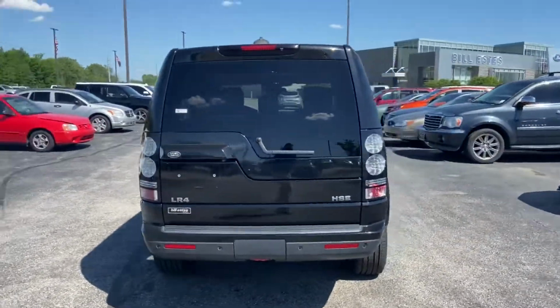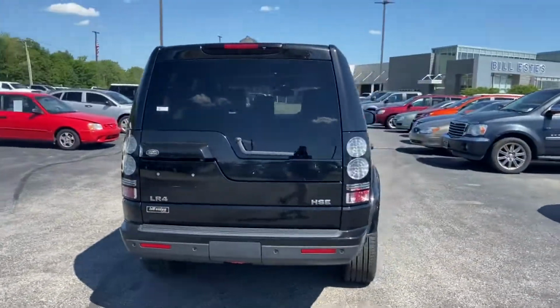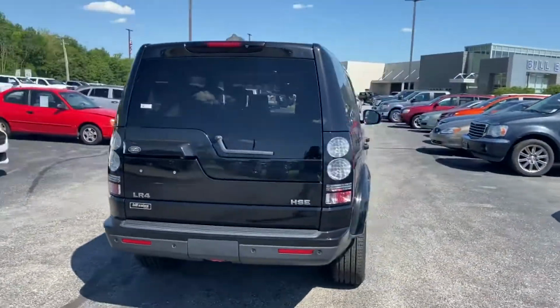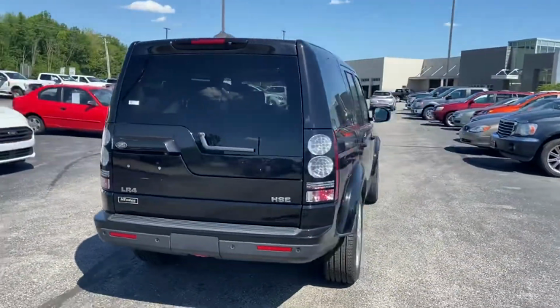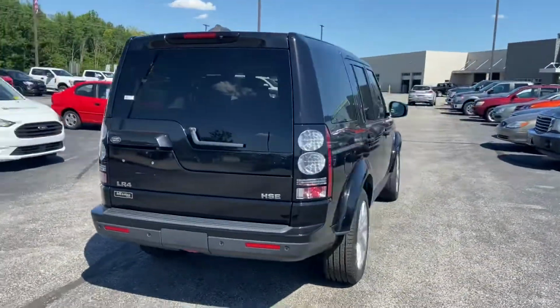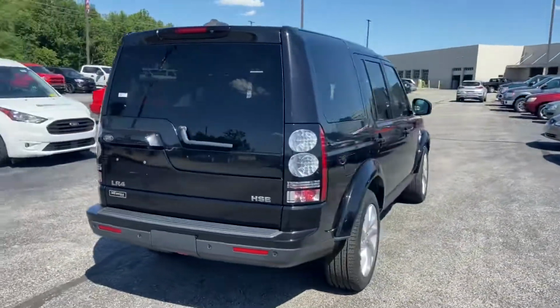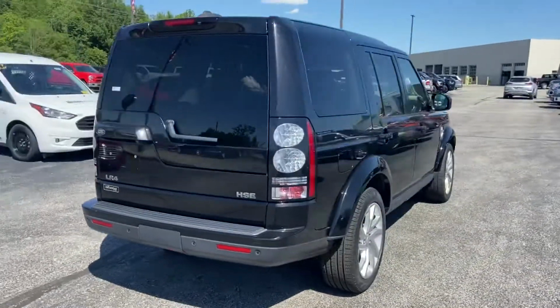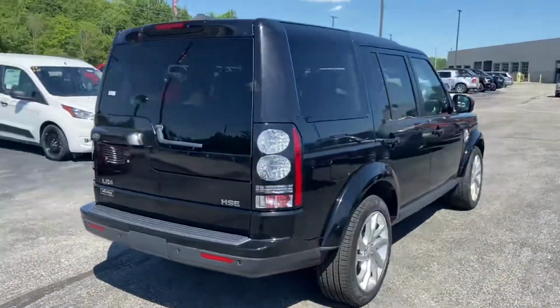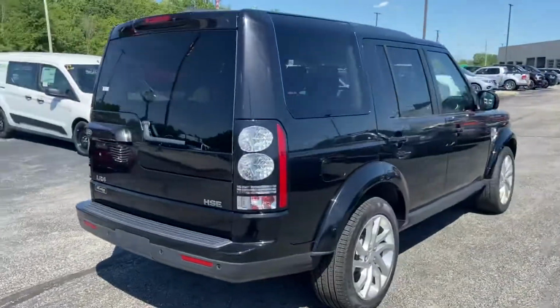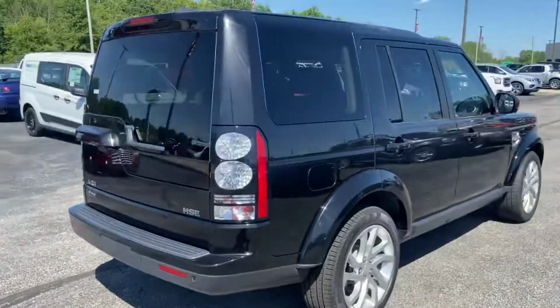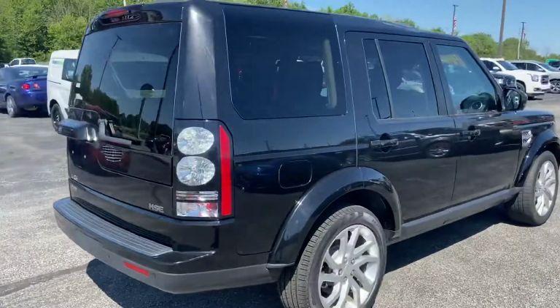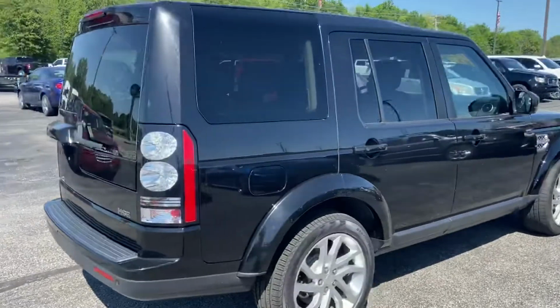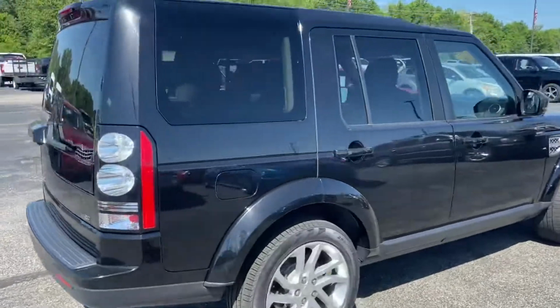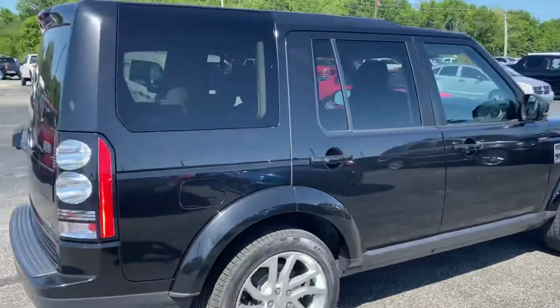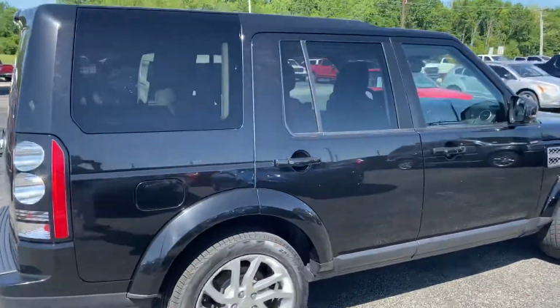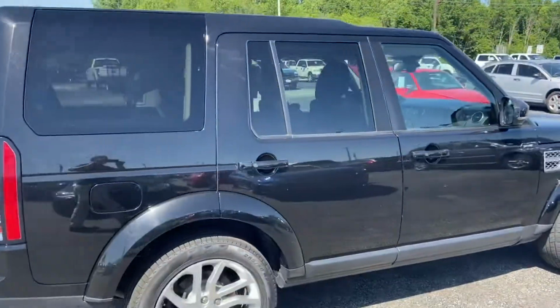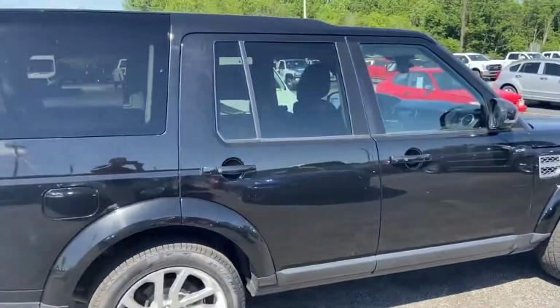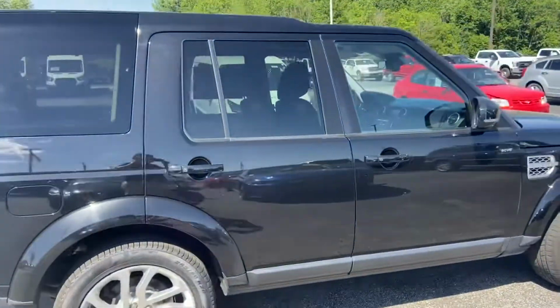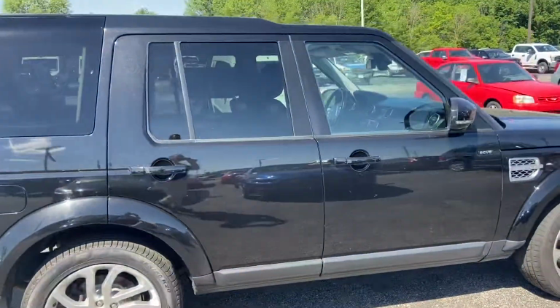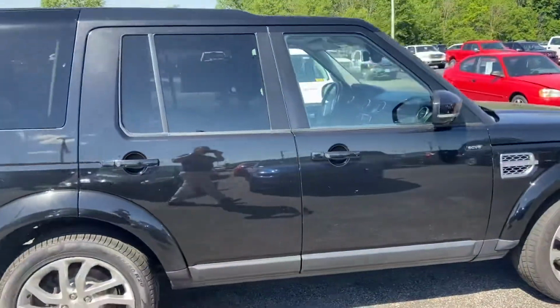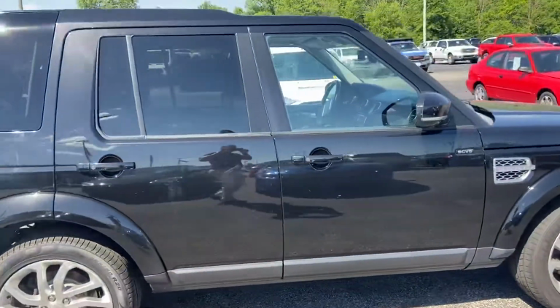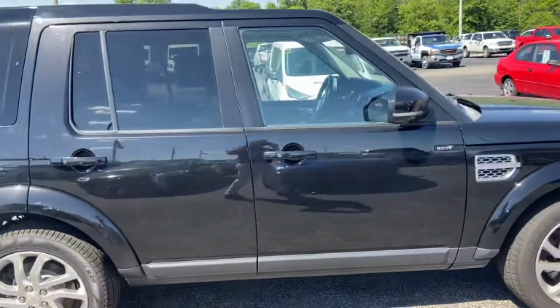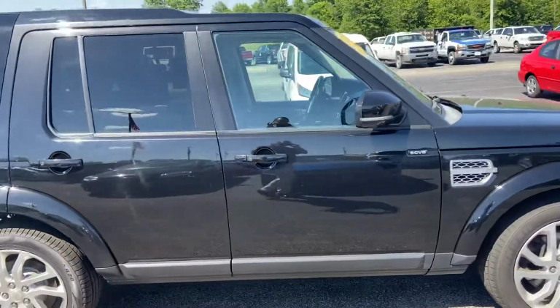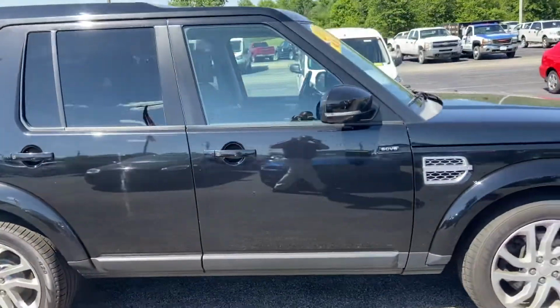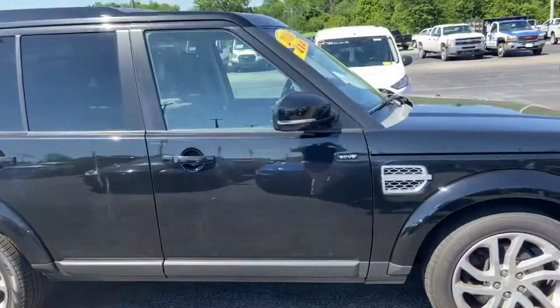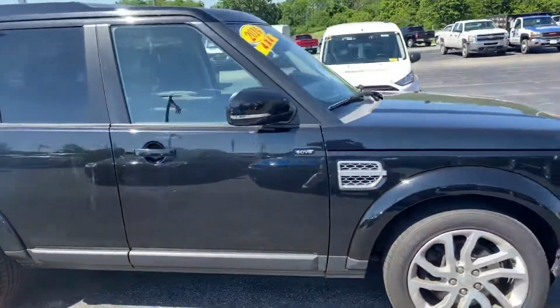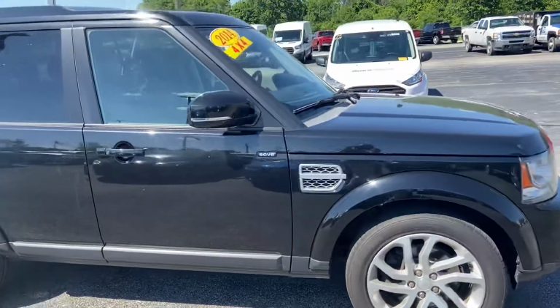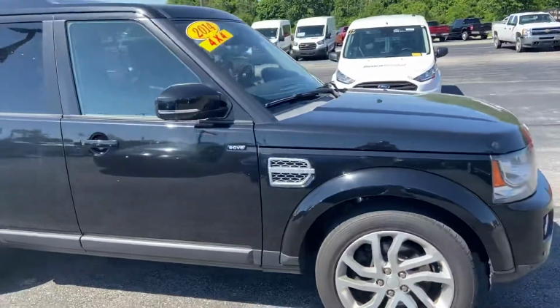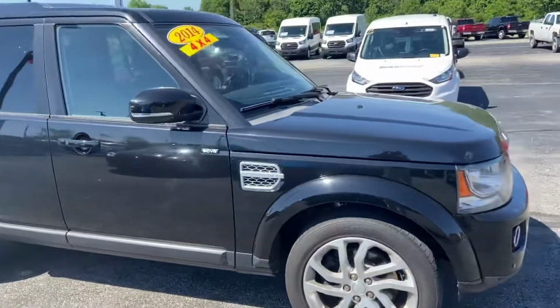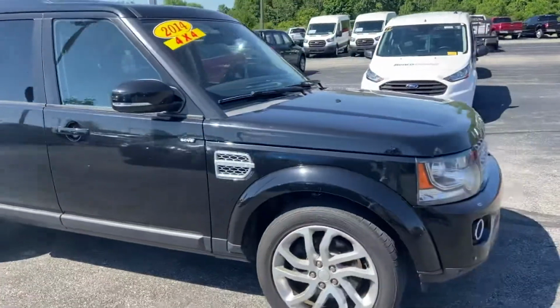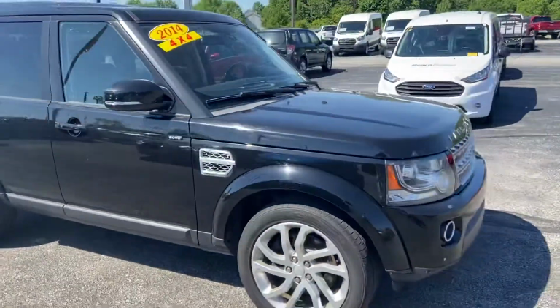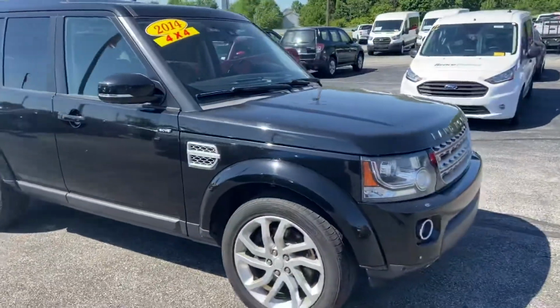Again, this is the 2014 Land Rover. My name is Steve Angle at Bill Estes Ford. 317-852-2231.